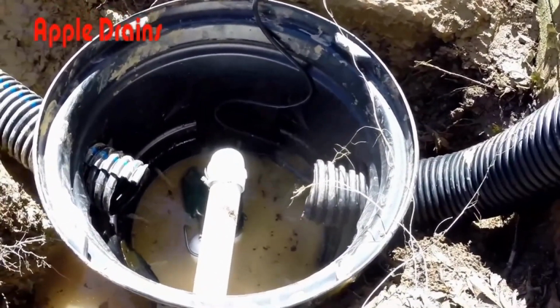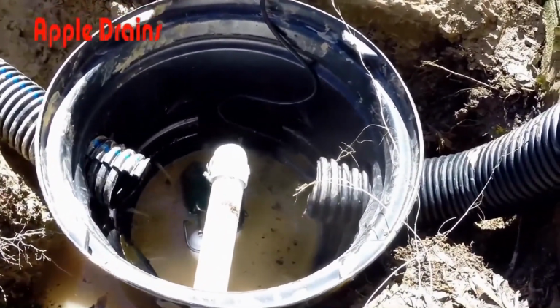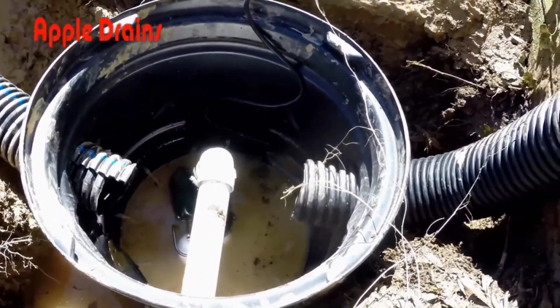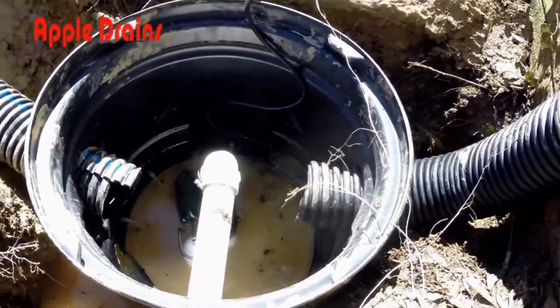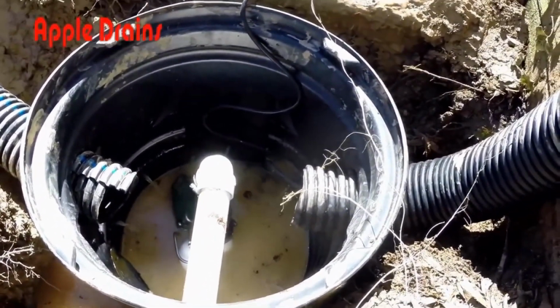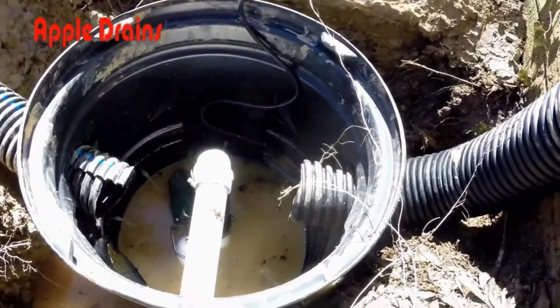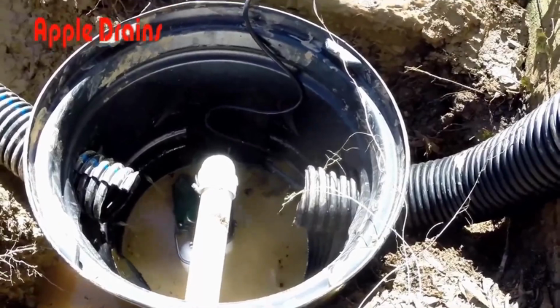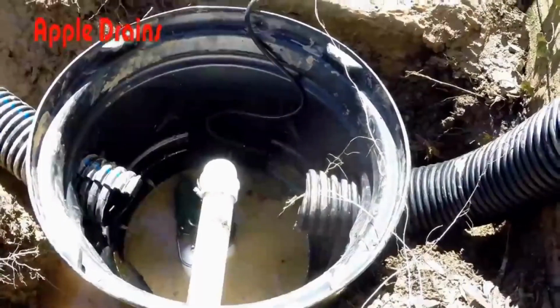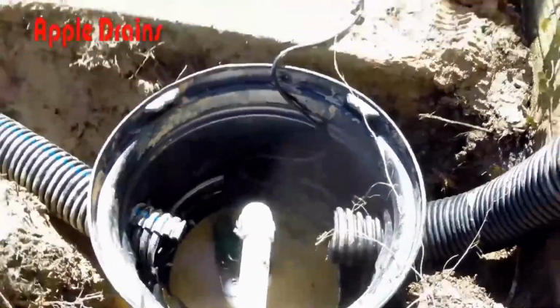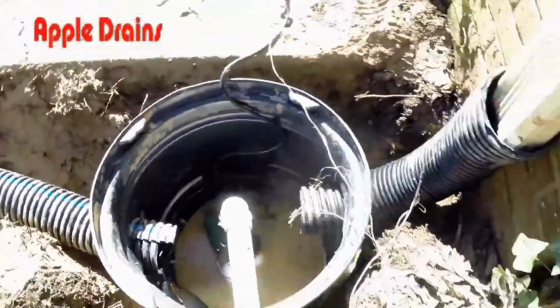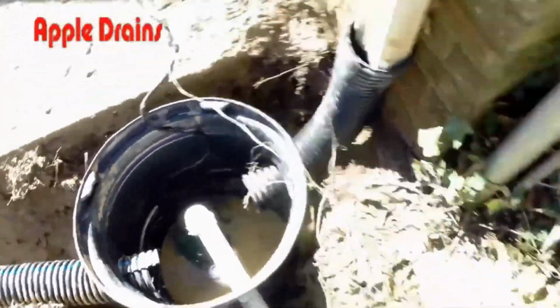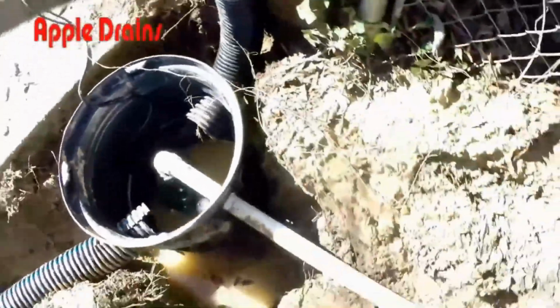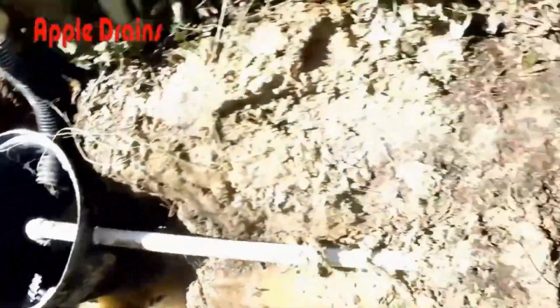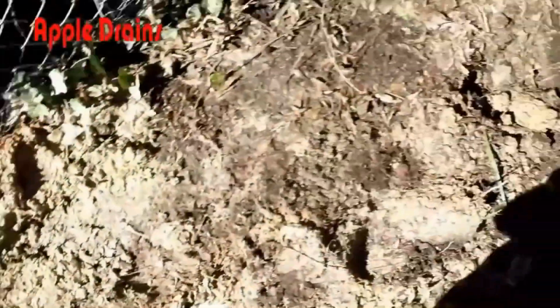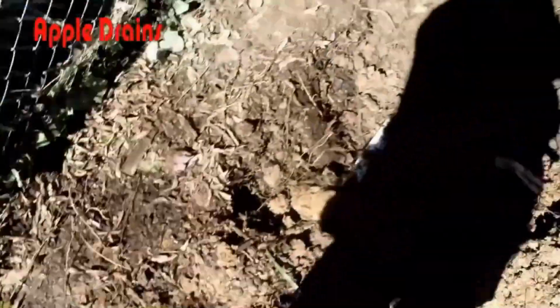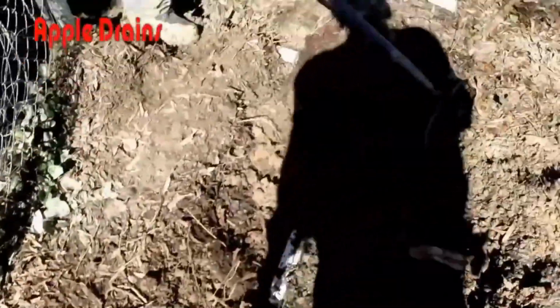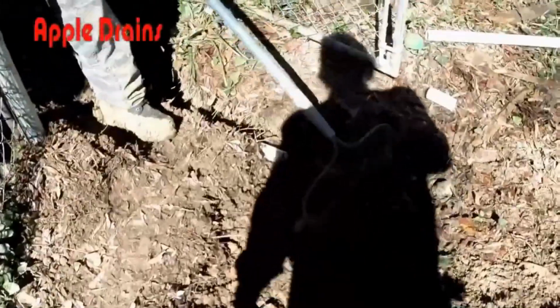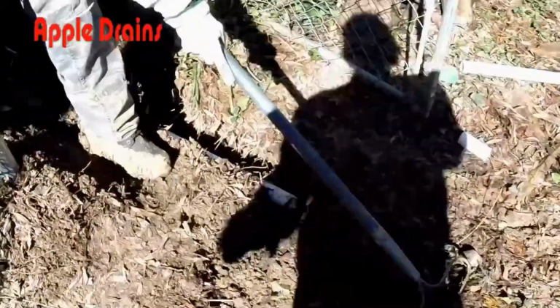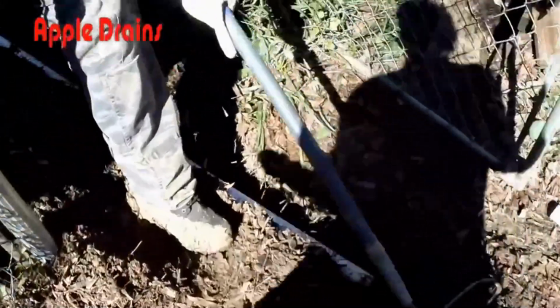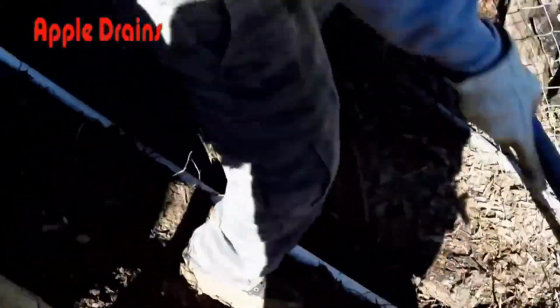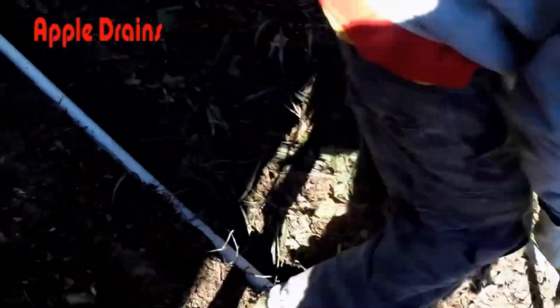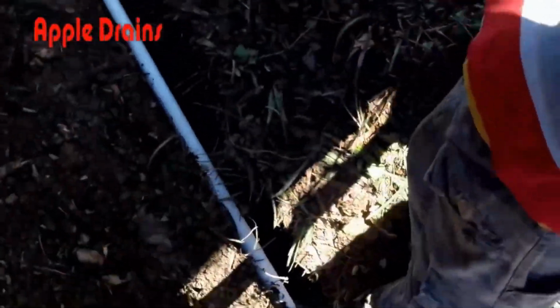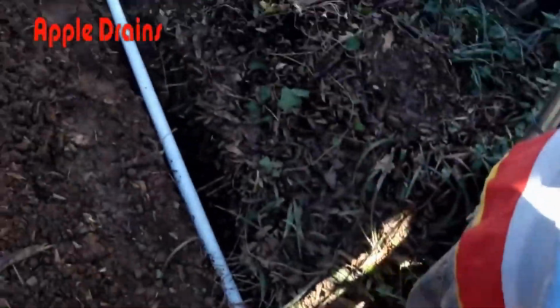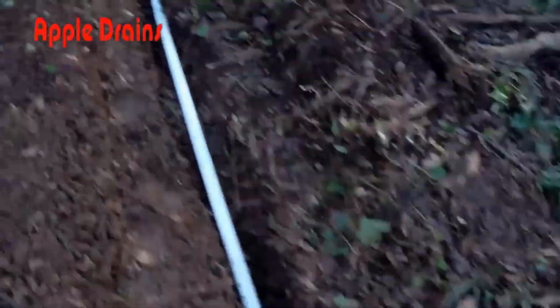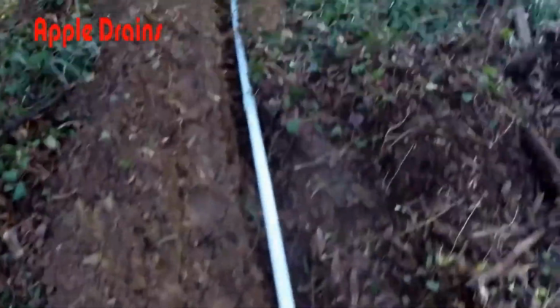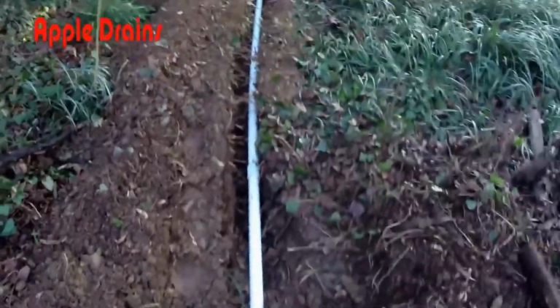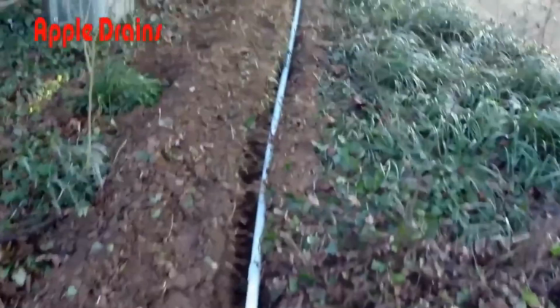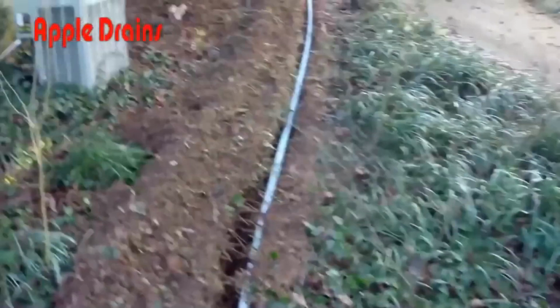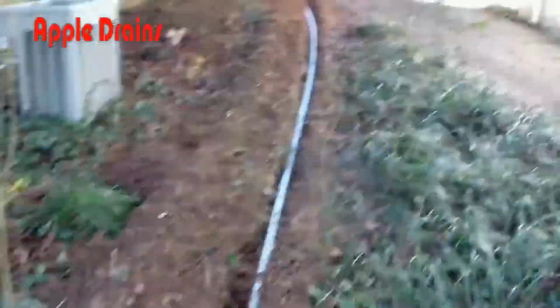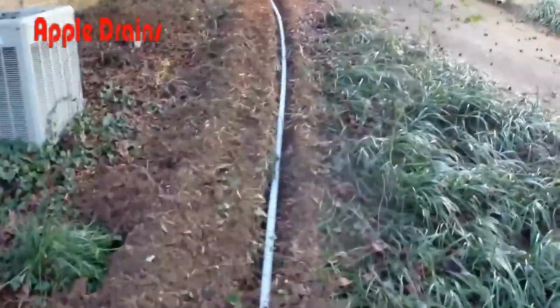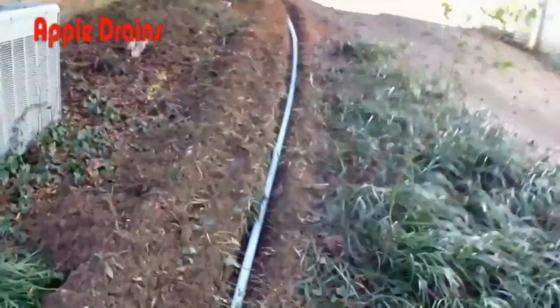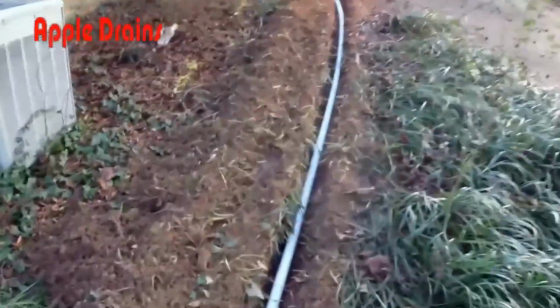We're using a Zoller M98, half a horsepower, and it can easily keep up with the flow of water in this backyard. We're going to send it up the hill, solving that negative grade of 15 to 20 feet, and help keep this backyard dry.